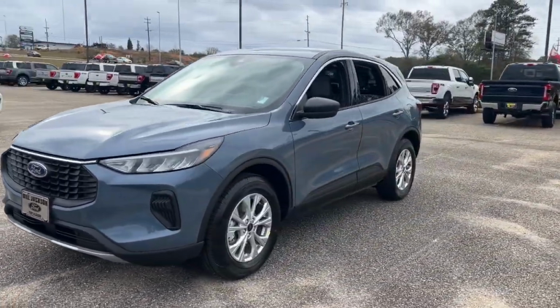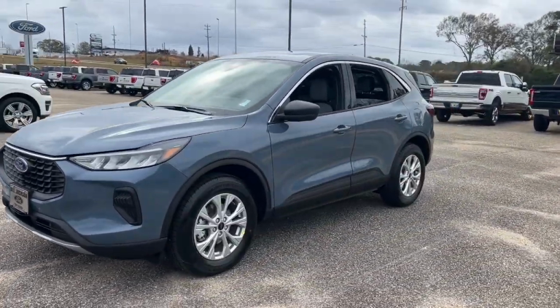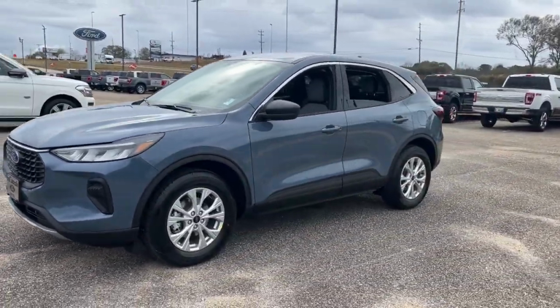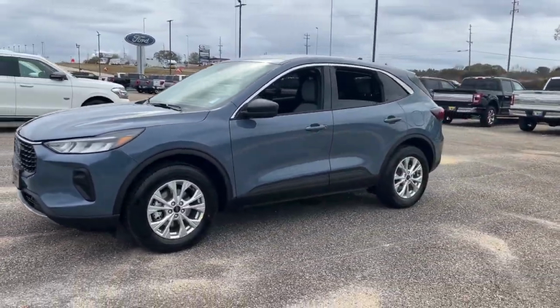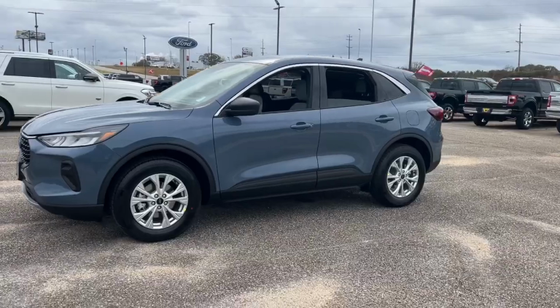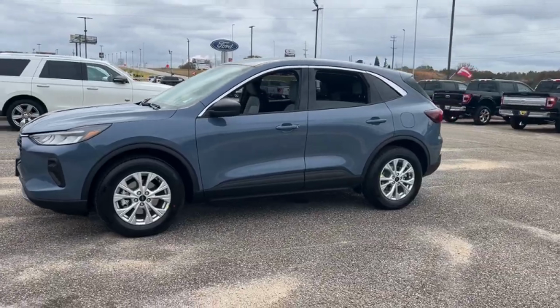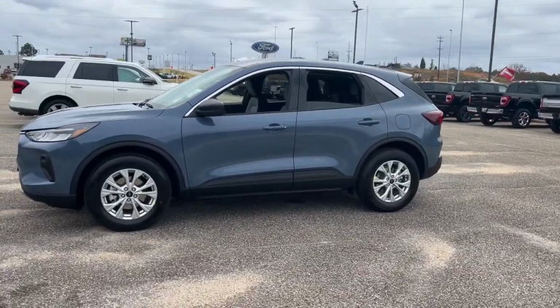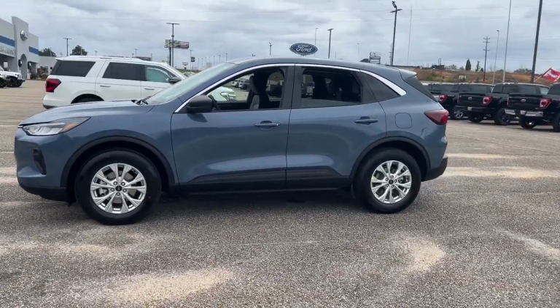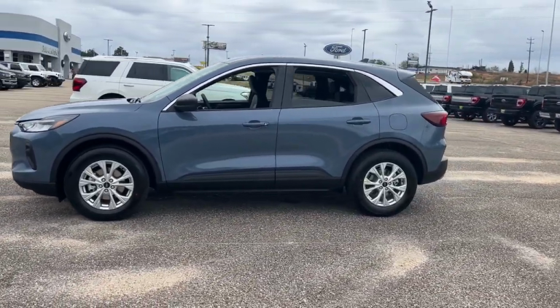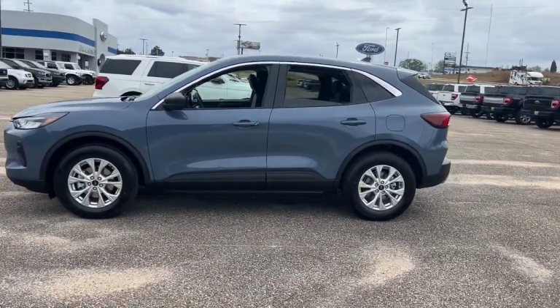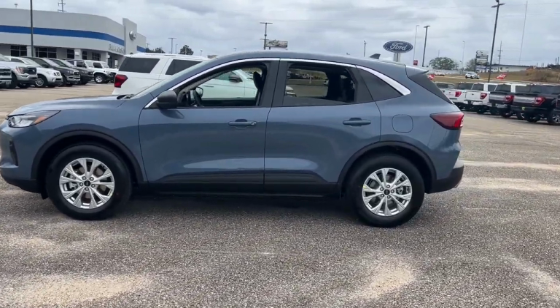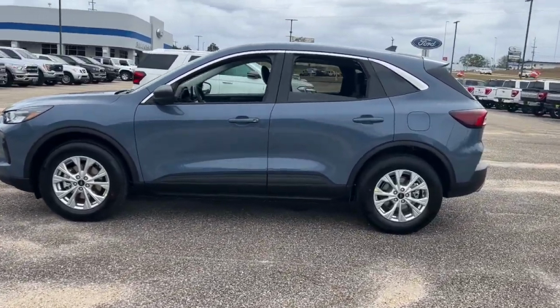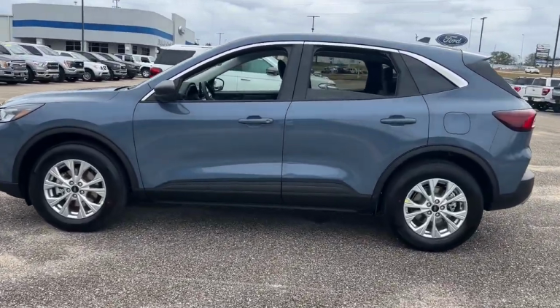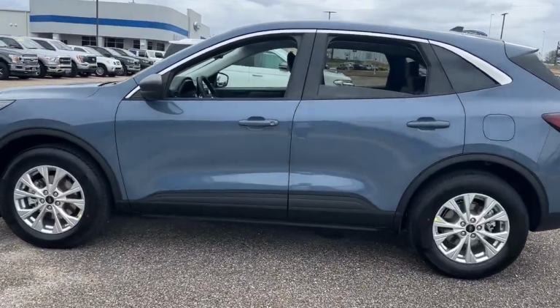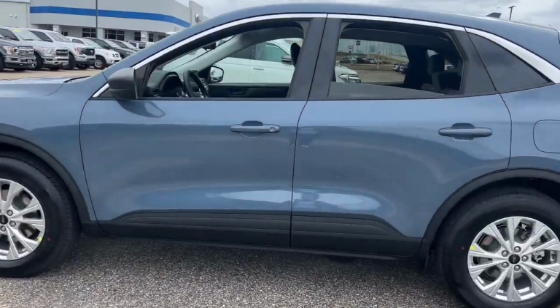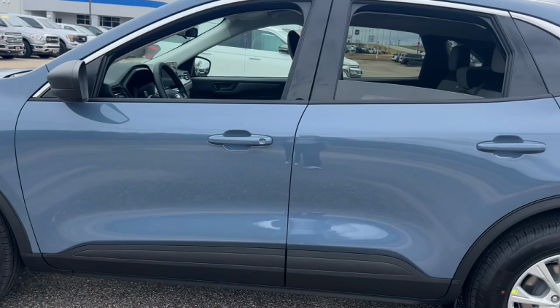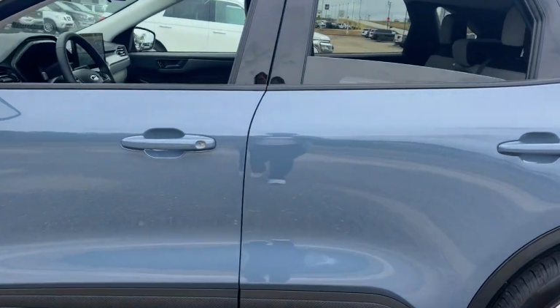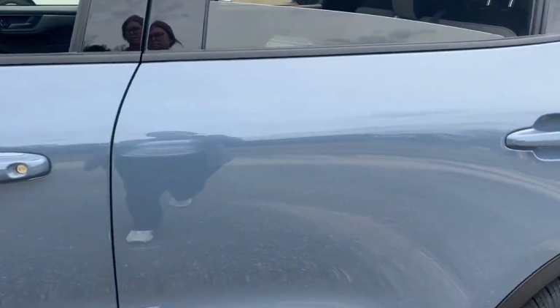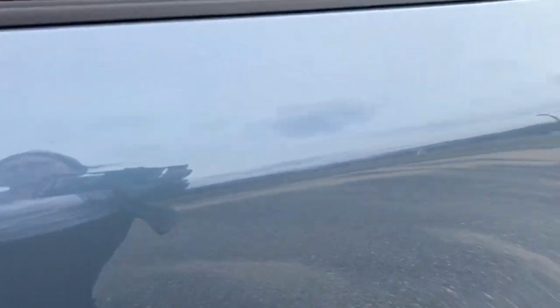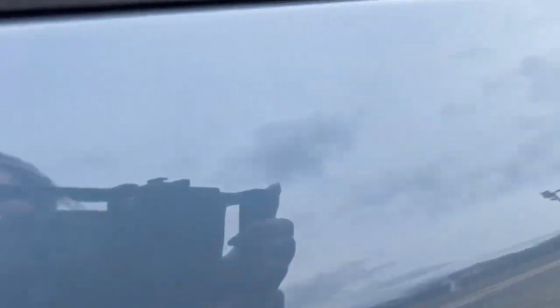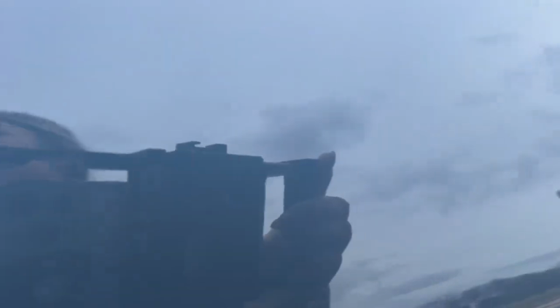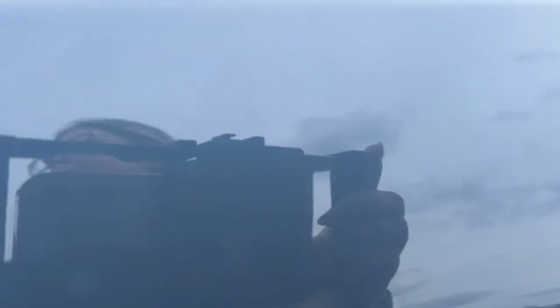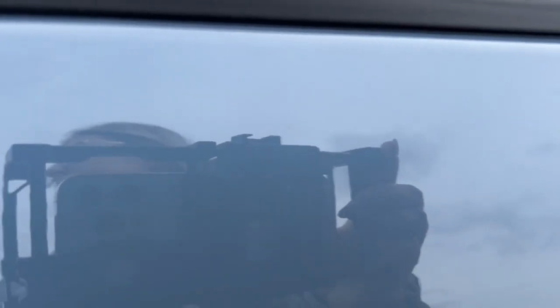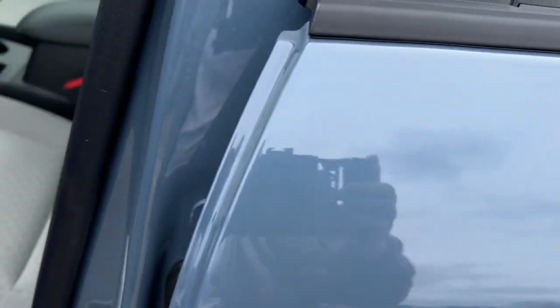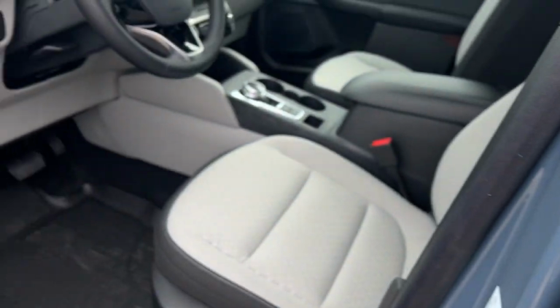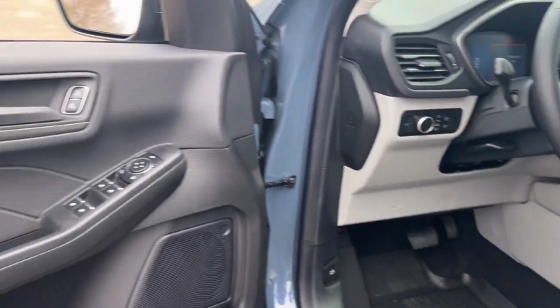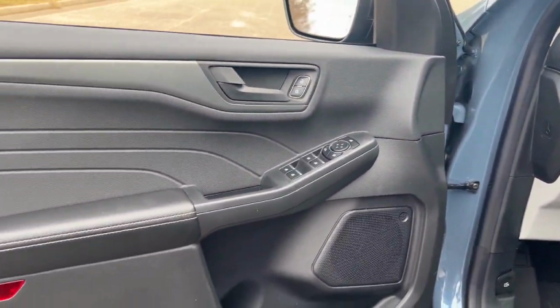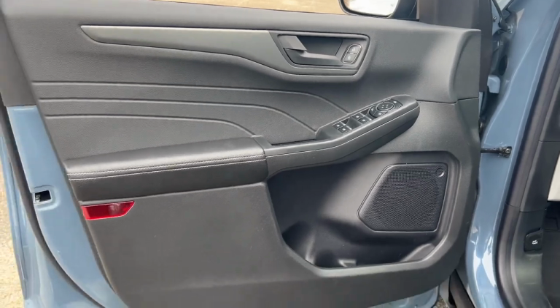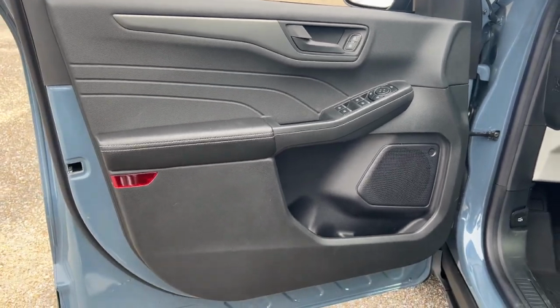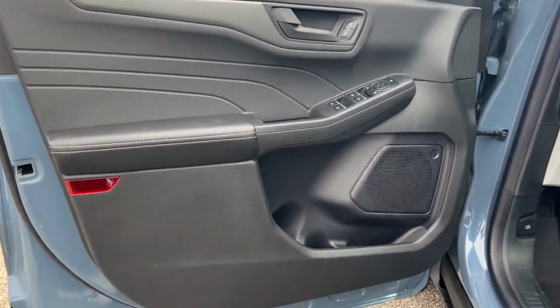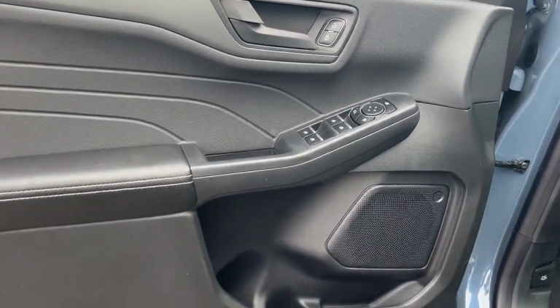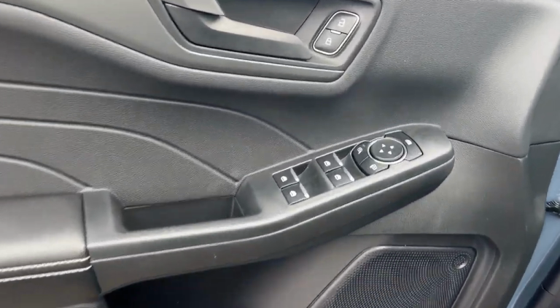This compact SUV is your calm, capable refuge in a hectic world. Designed to be family-friendly with a can-do heart, its technology protects, connects, and entertains, so you can relax and enjoy its comfortable, responsive ride.